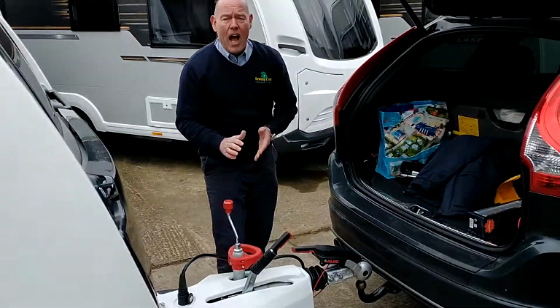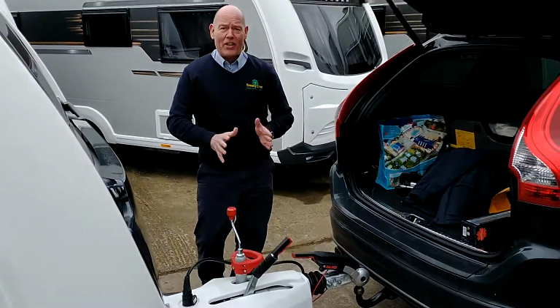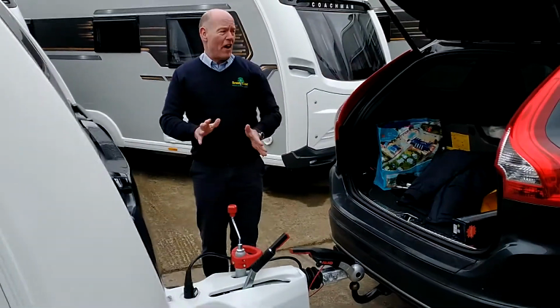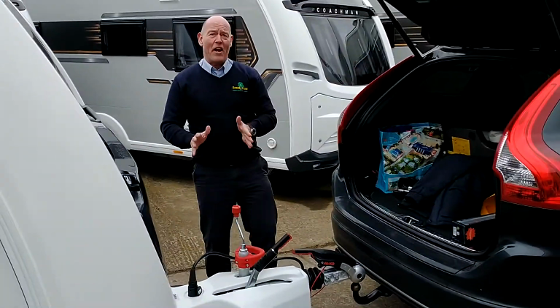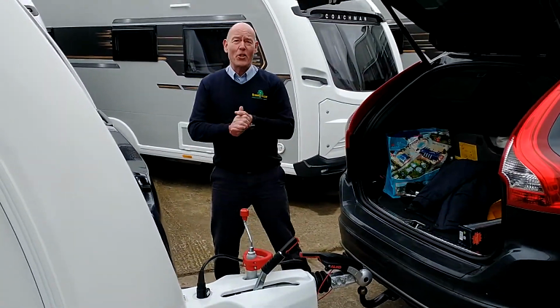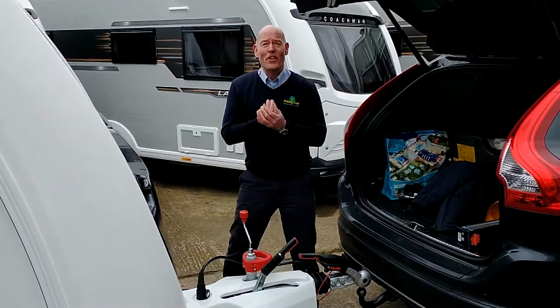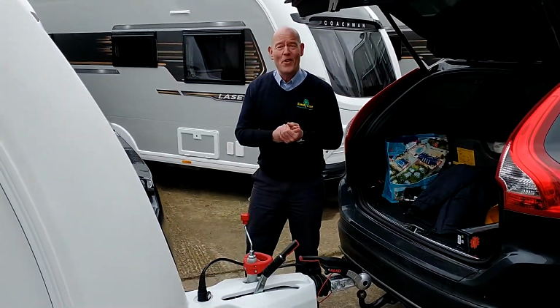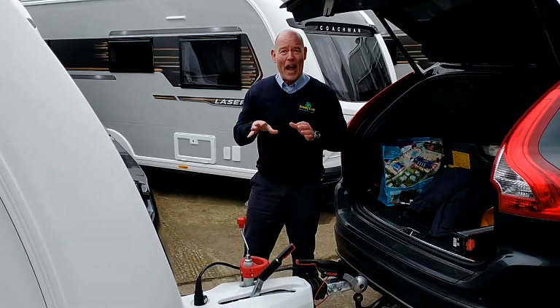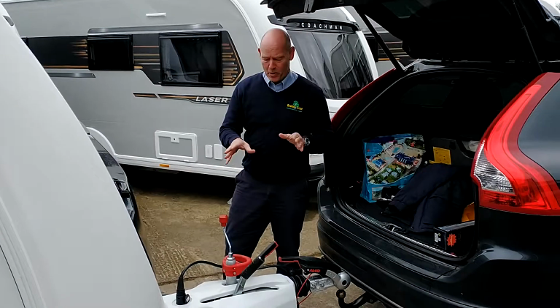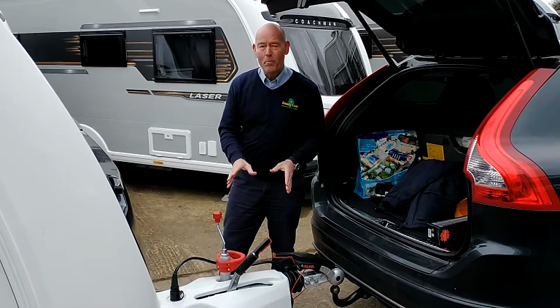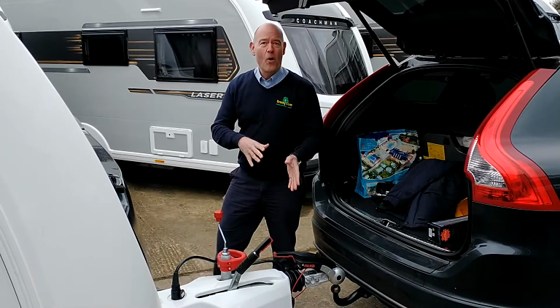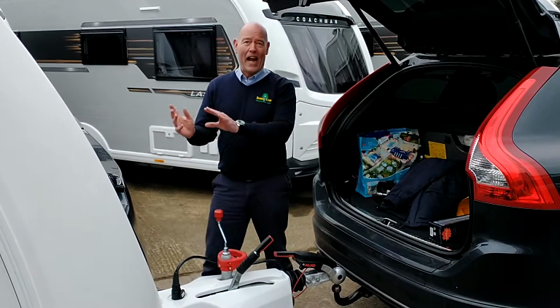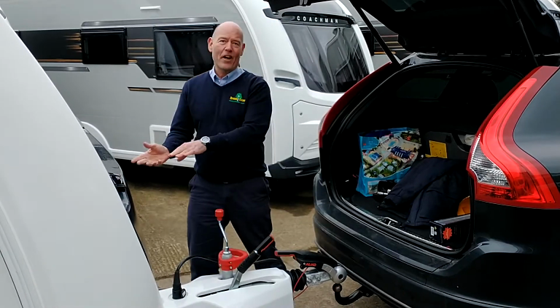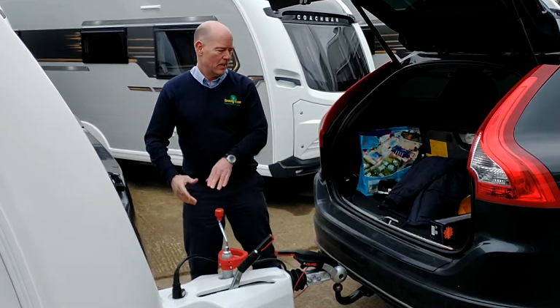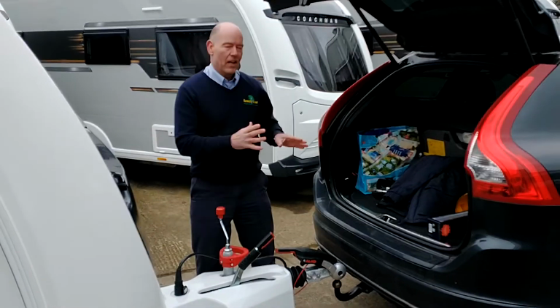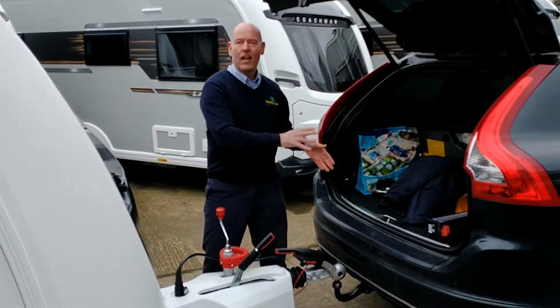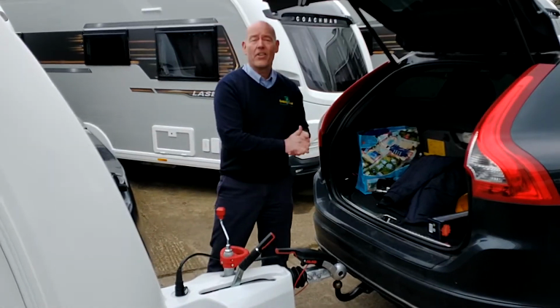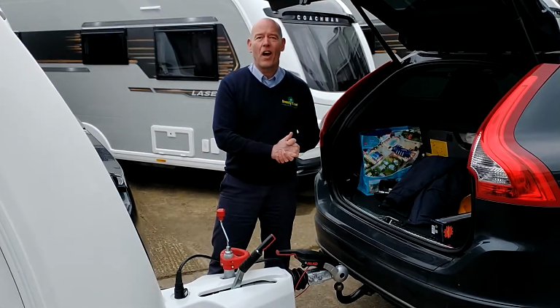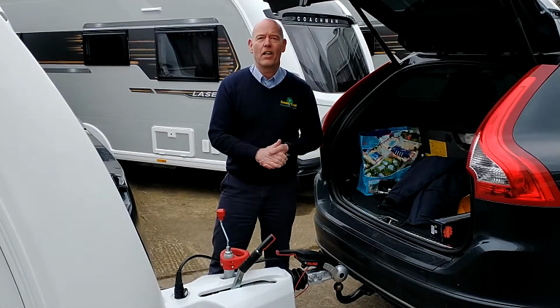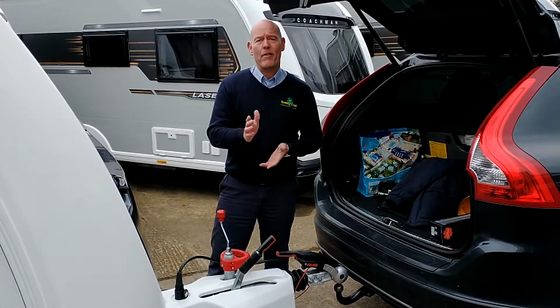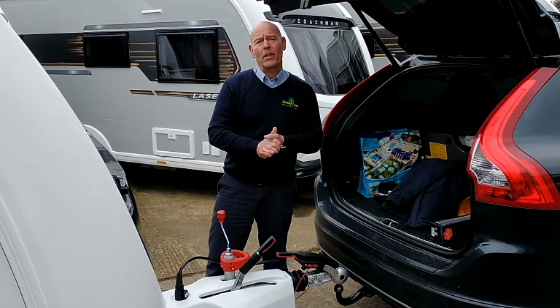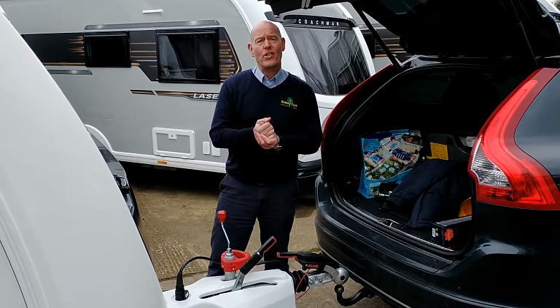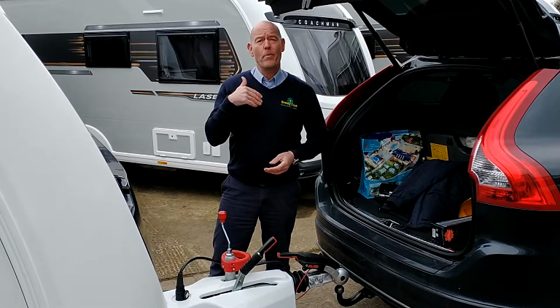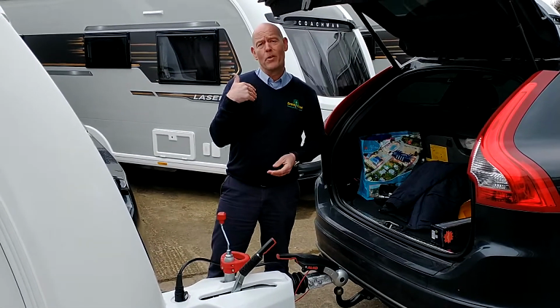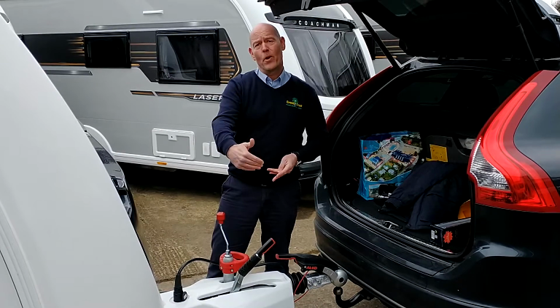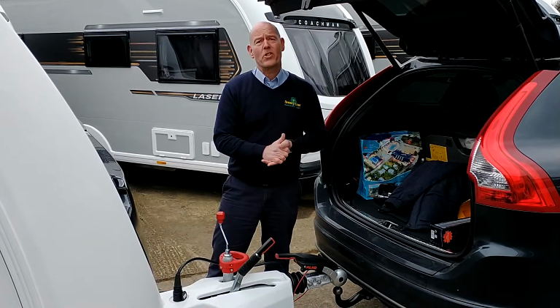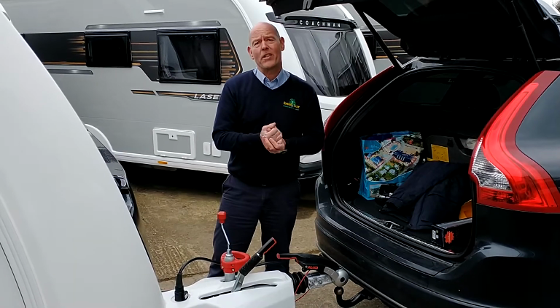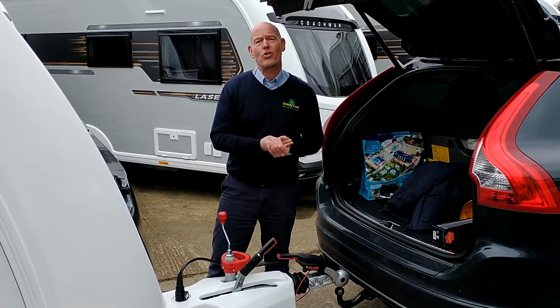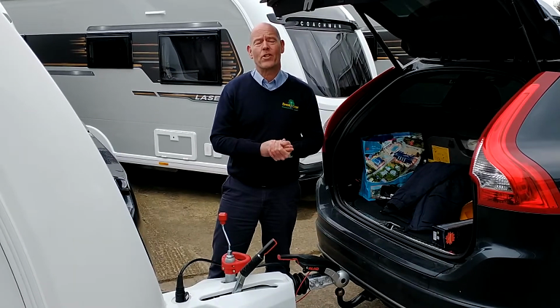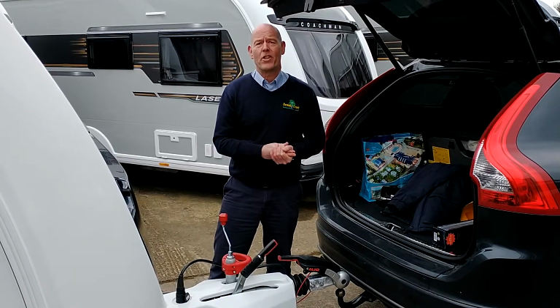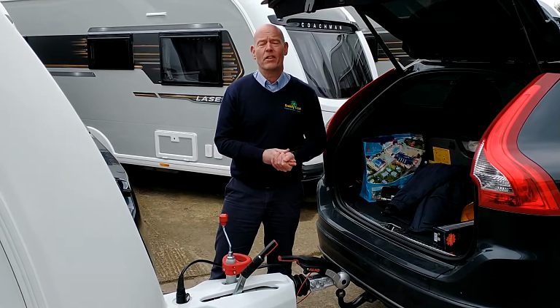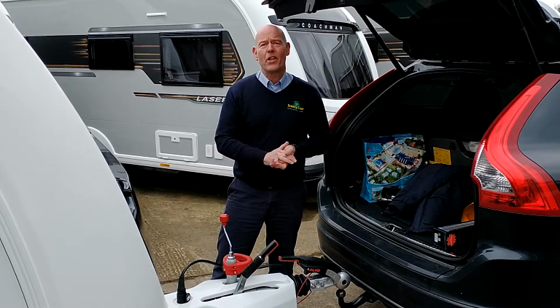And that's a very, very short video as to how to uncouple a caravan from the car. I'm Garret from Broadlein Leisure. I hope that you enjoyed this demonstration video. Thank you.